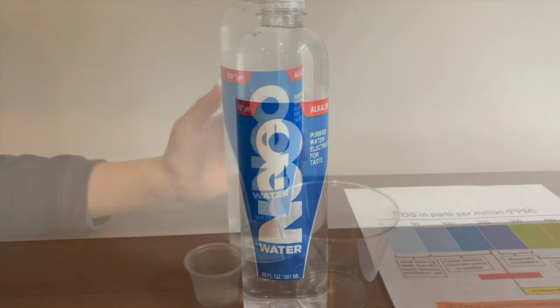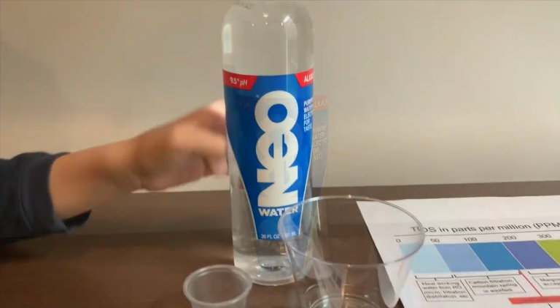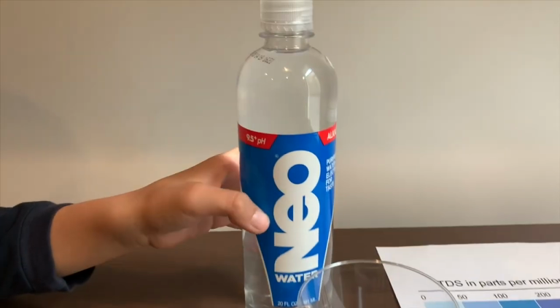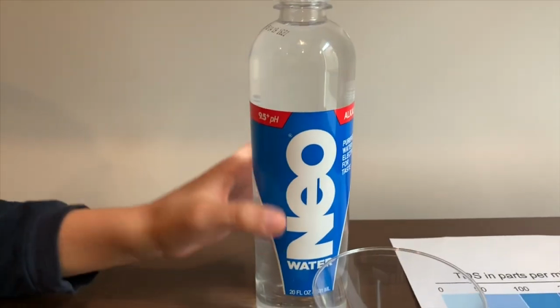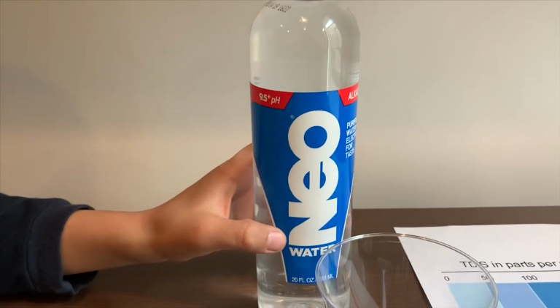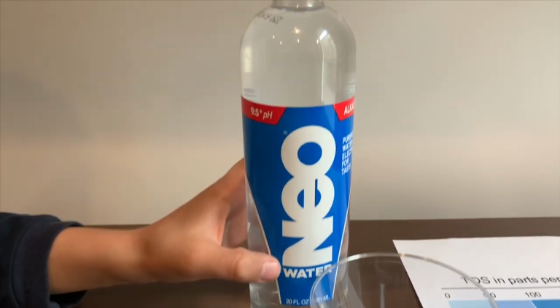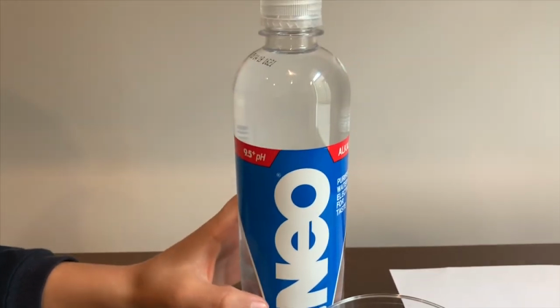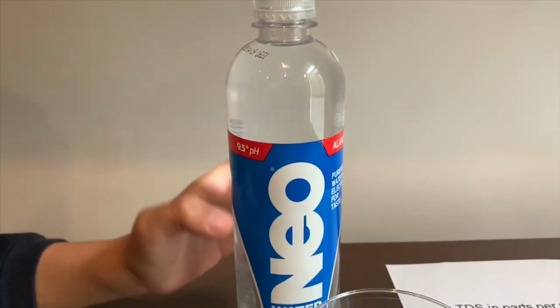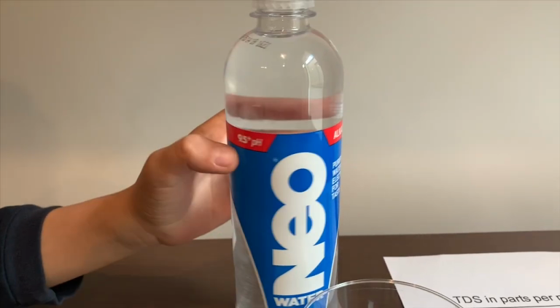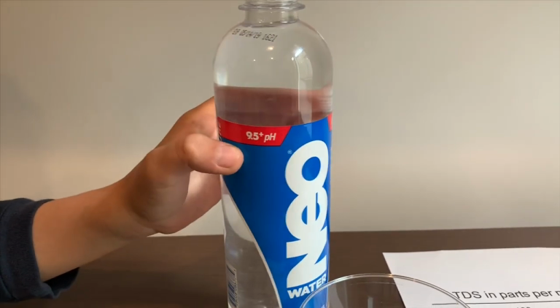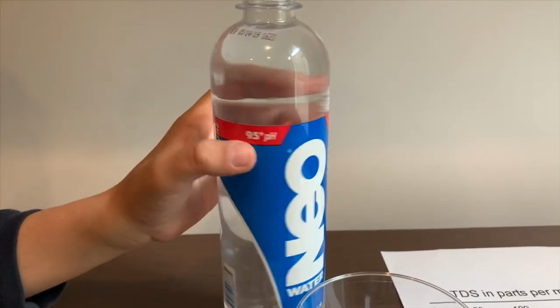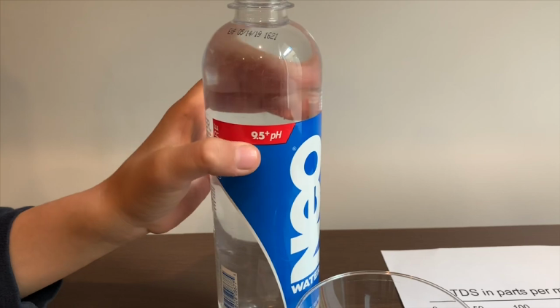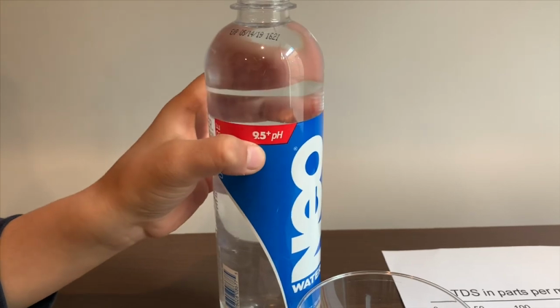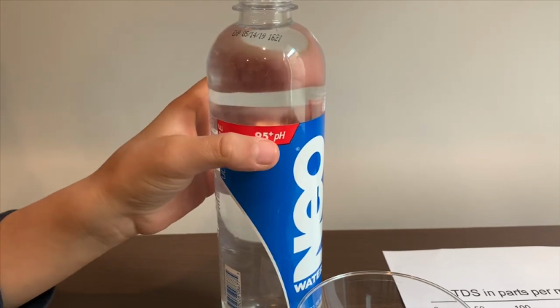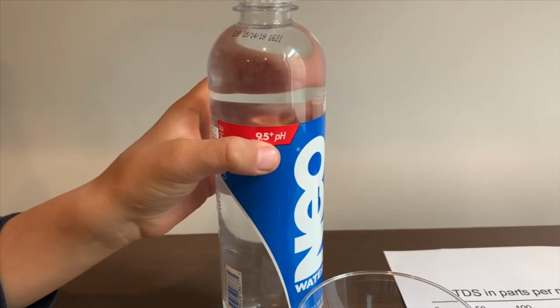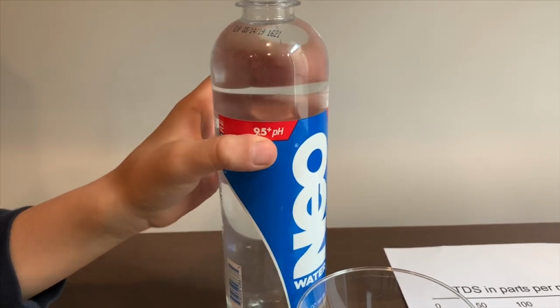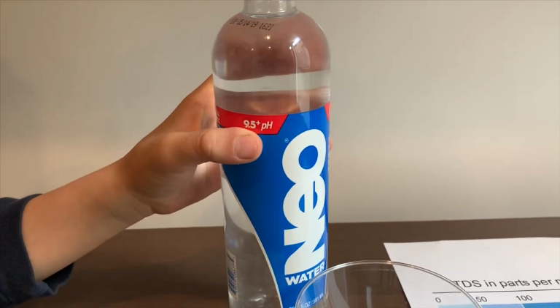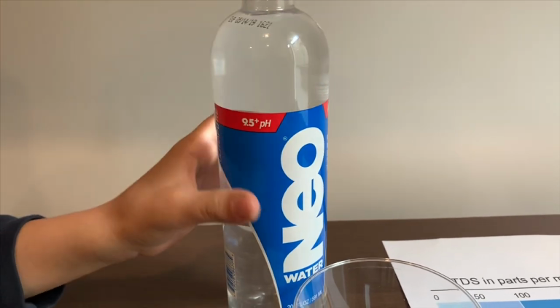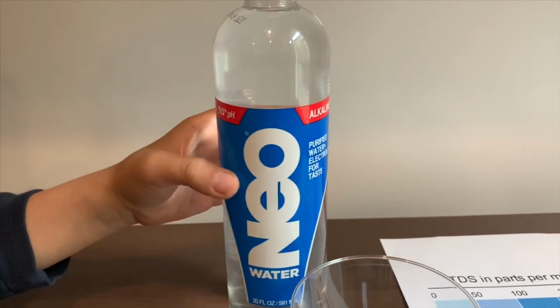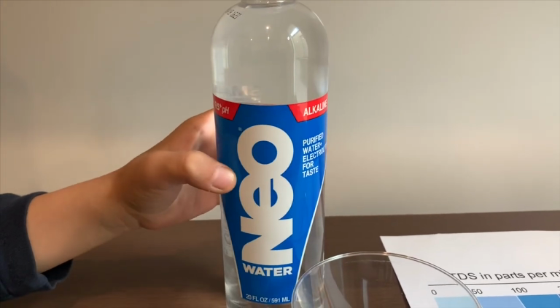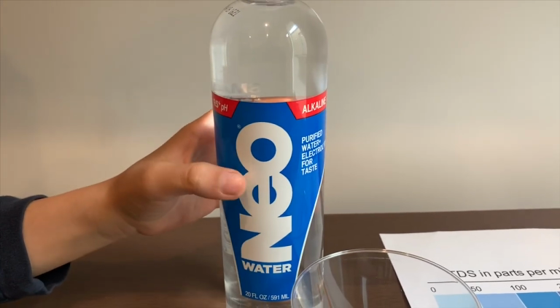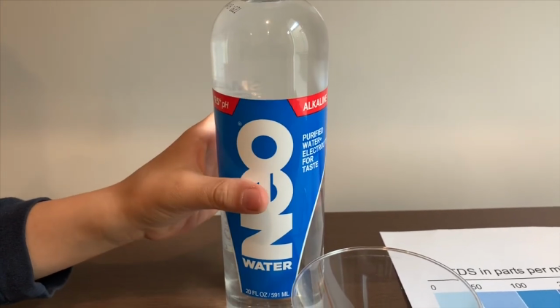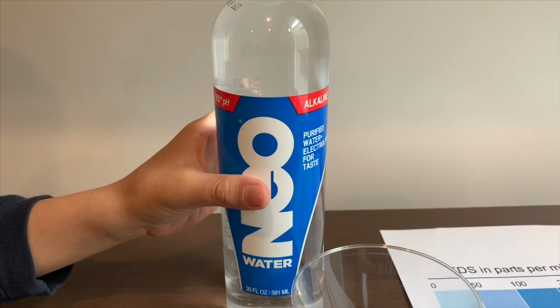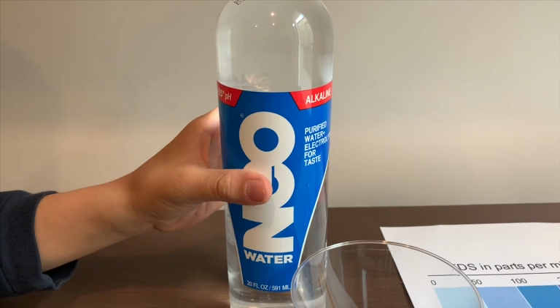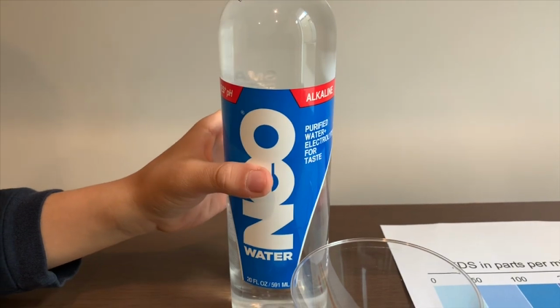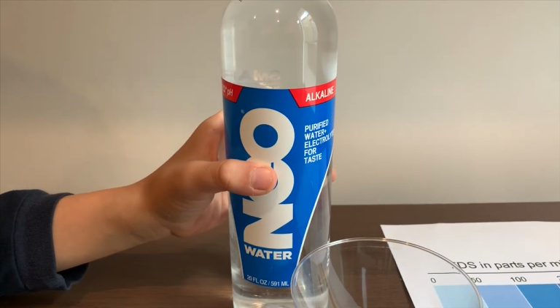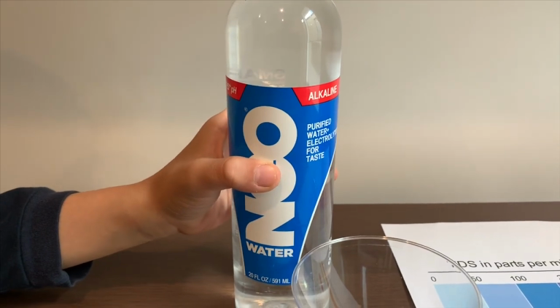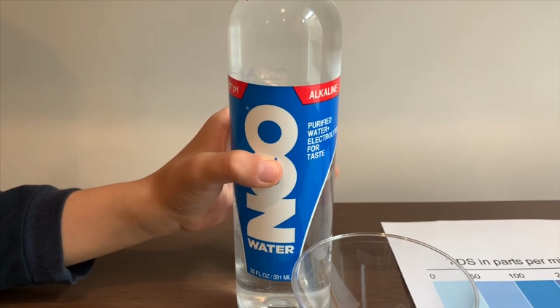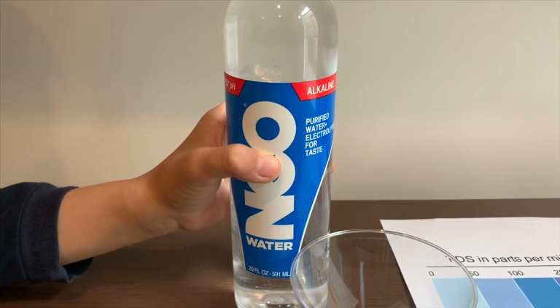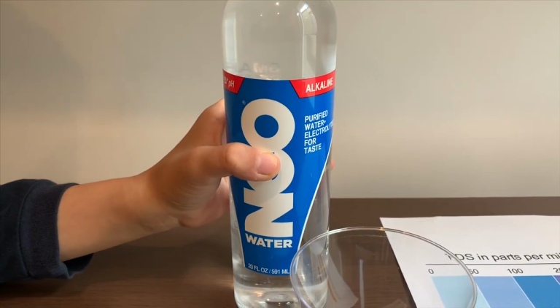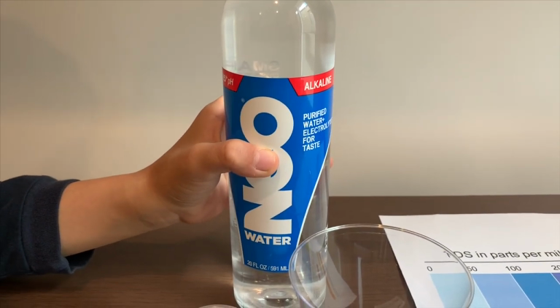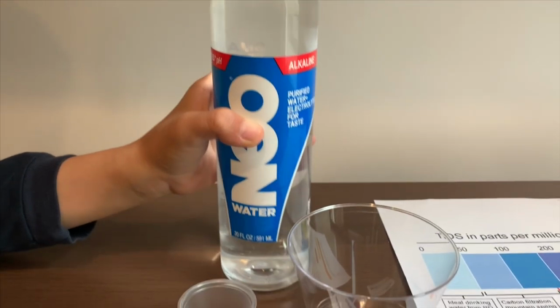This is Neon Purified Water. It says the pH is supposed to be 9.5 or higher. It has electrolytes for taste and it costs $1.59. Let's test the pH and TDS levels.